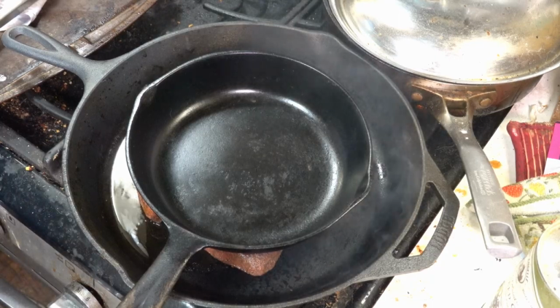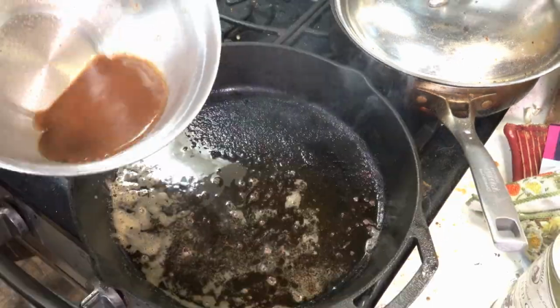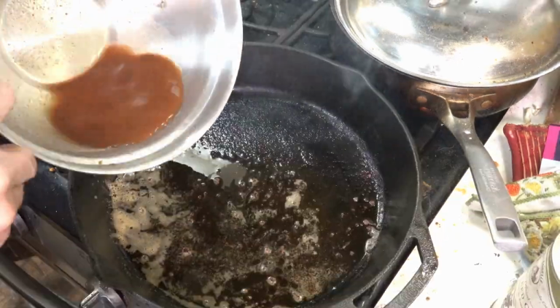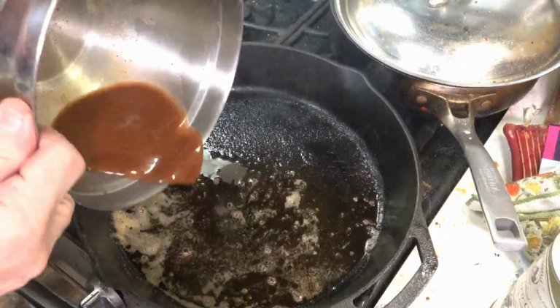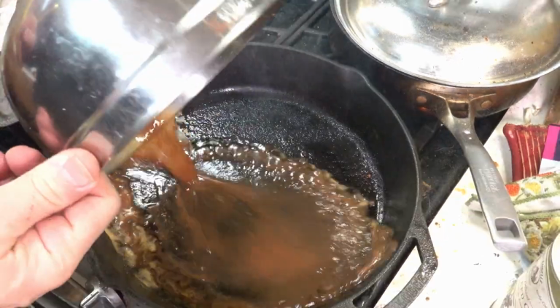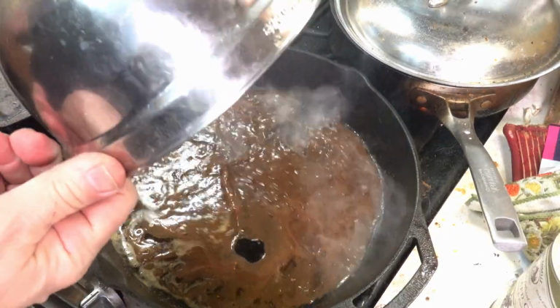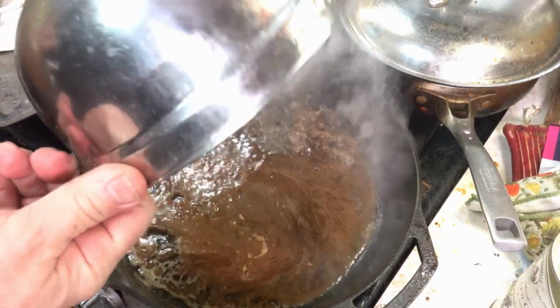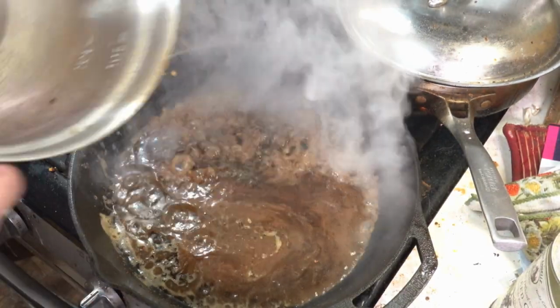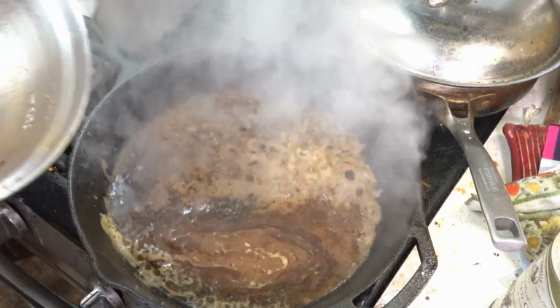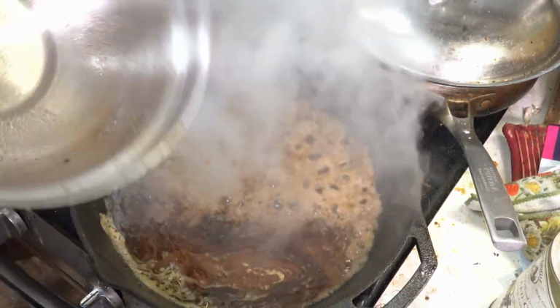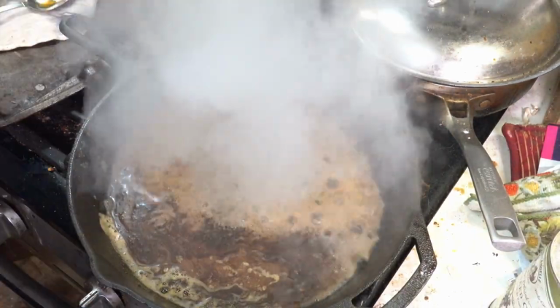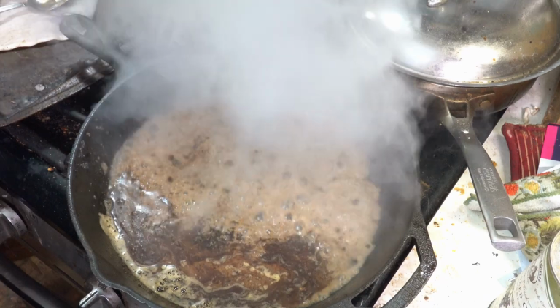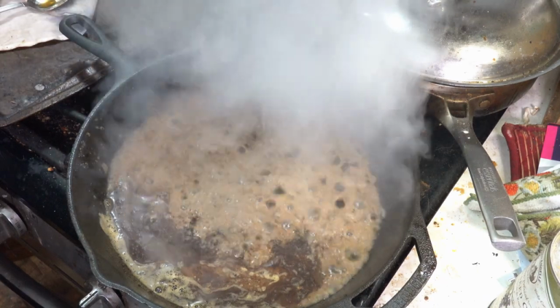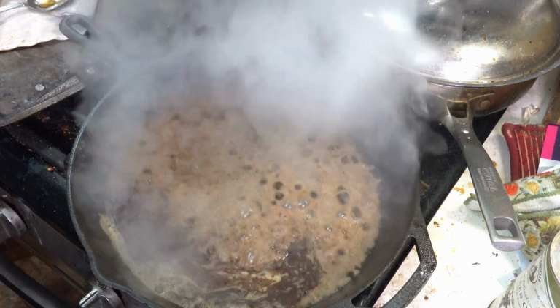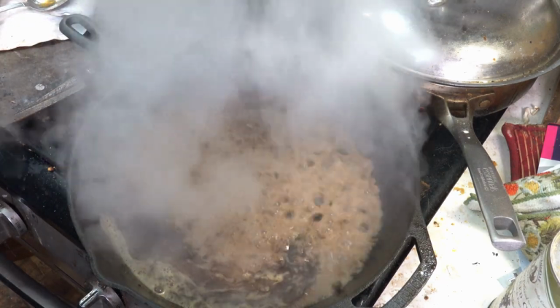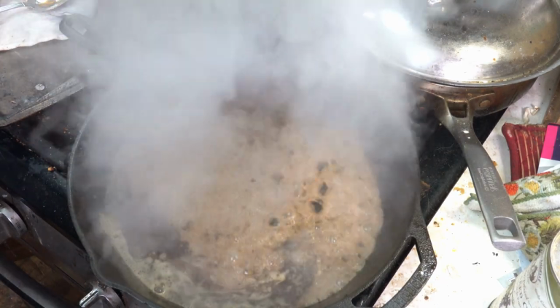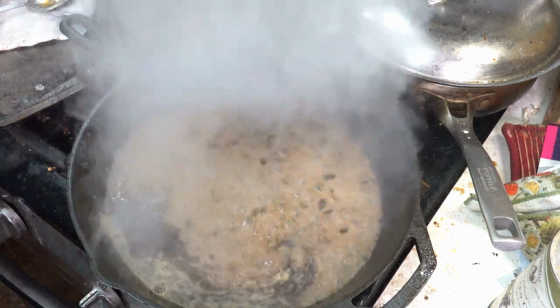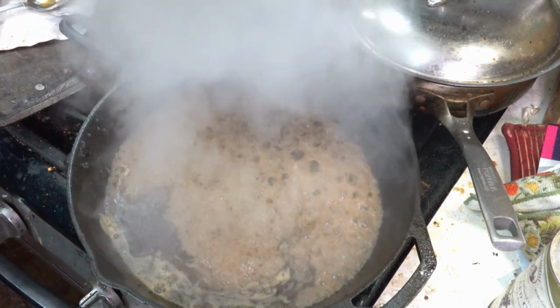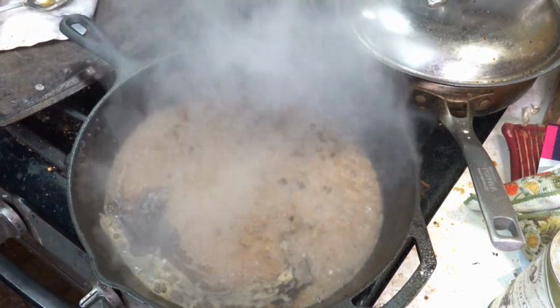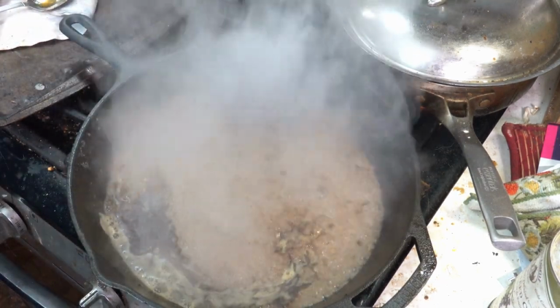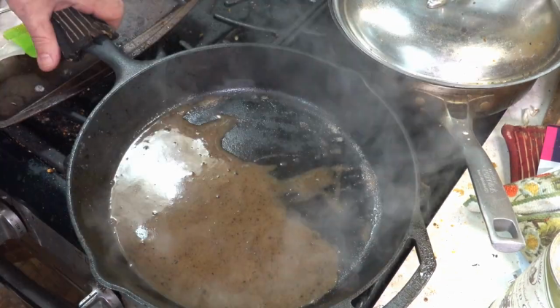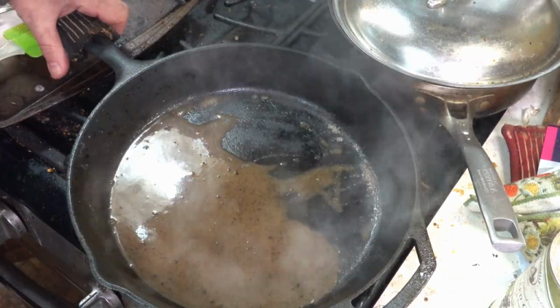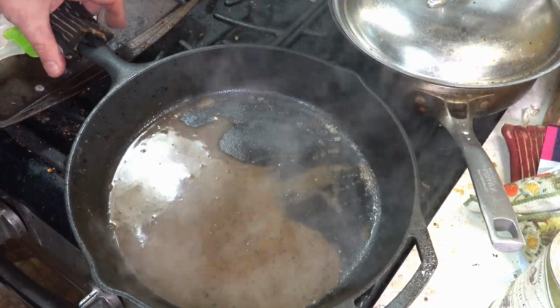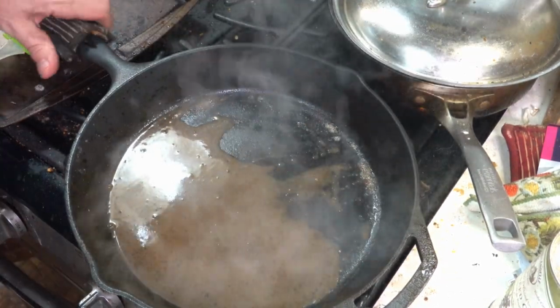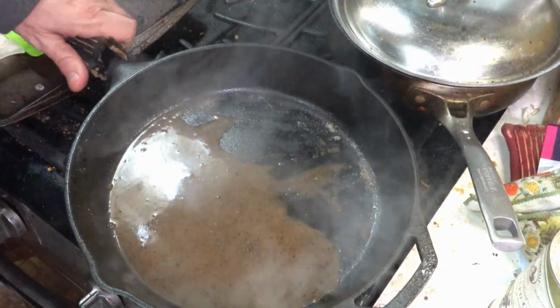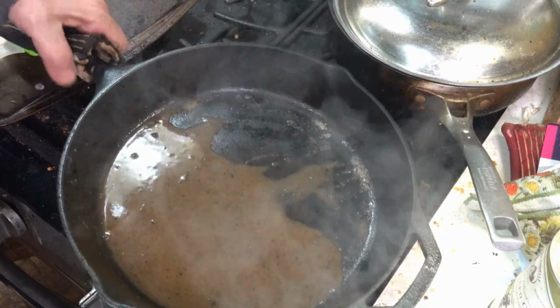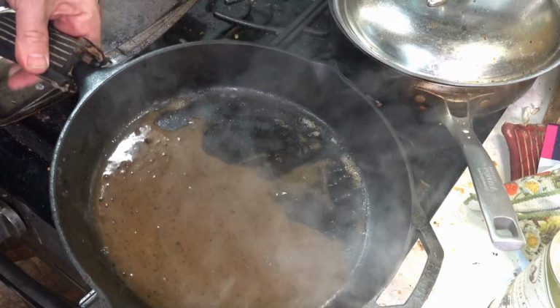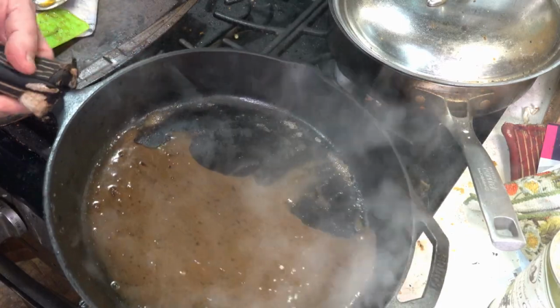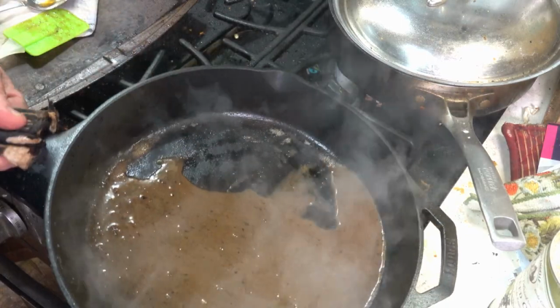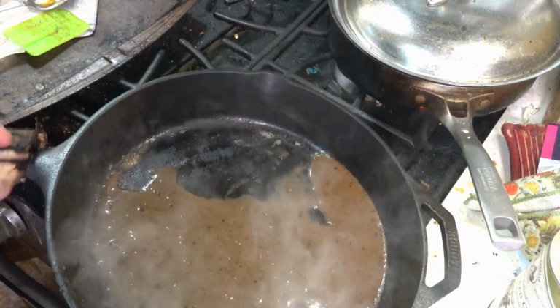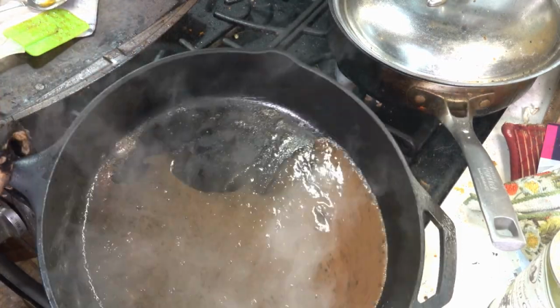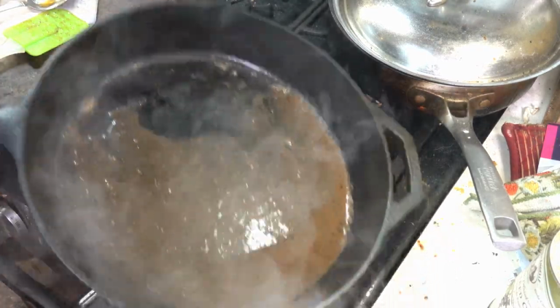Turn off the heat, deglaze the pan. I used the juices that we poured off earlier — got all of the fond off the bottom of the pan. You could add wine if you're into that kind of thing, but you don't really need to. This is just fine by itself.